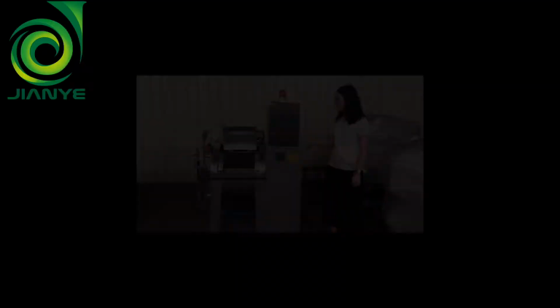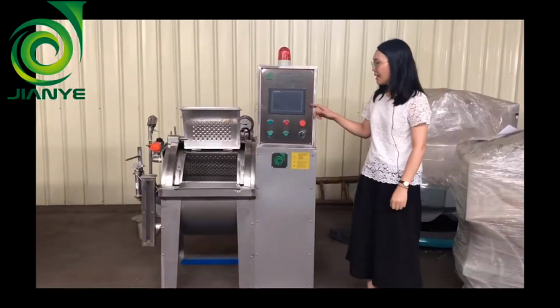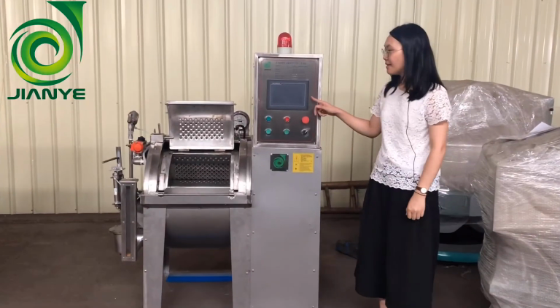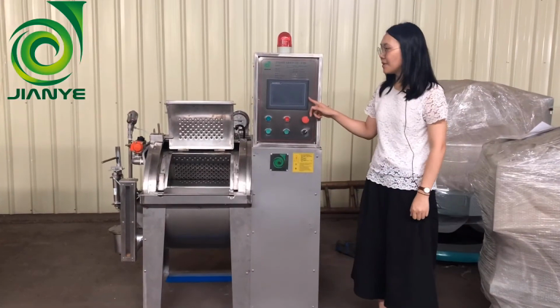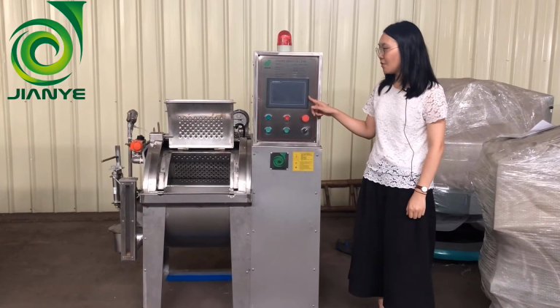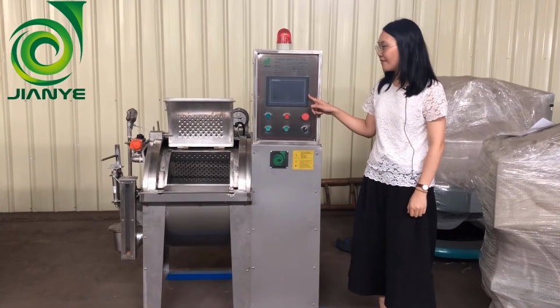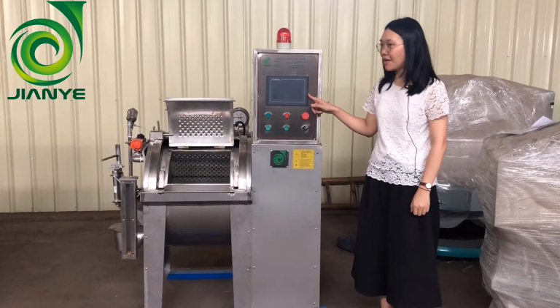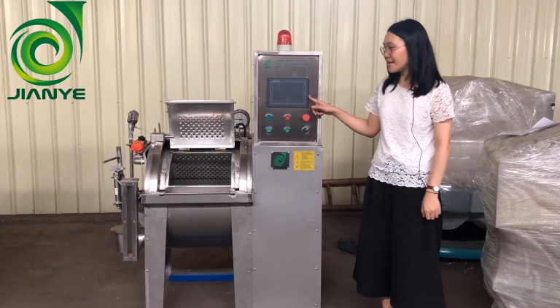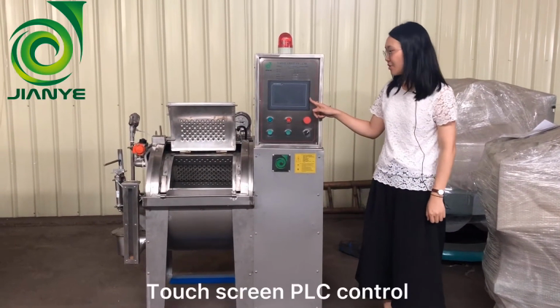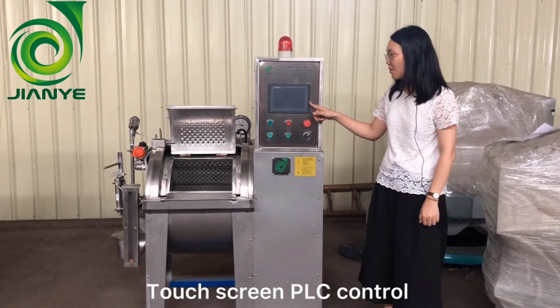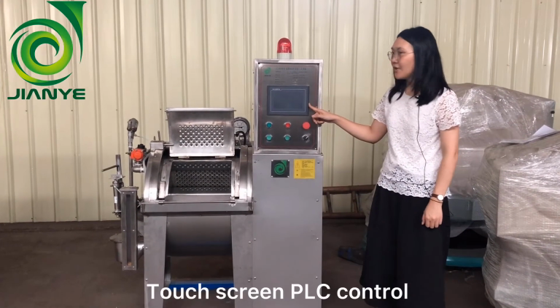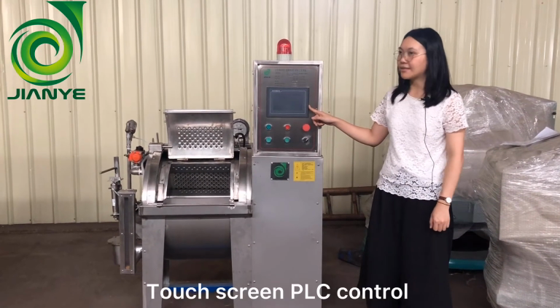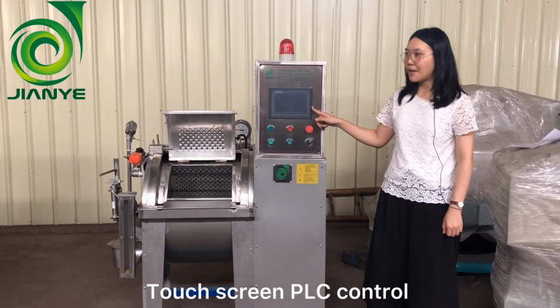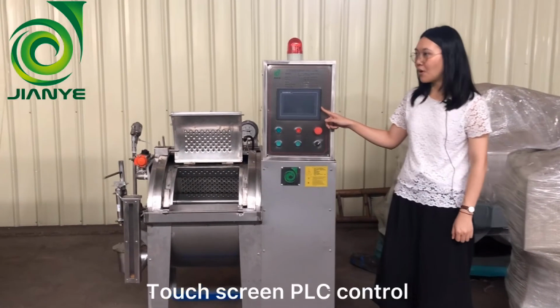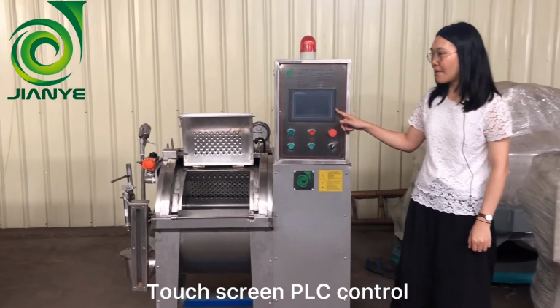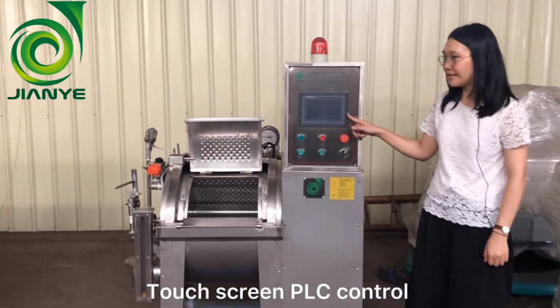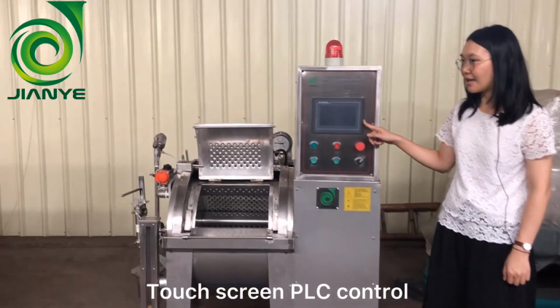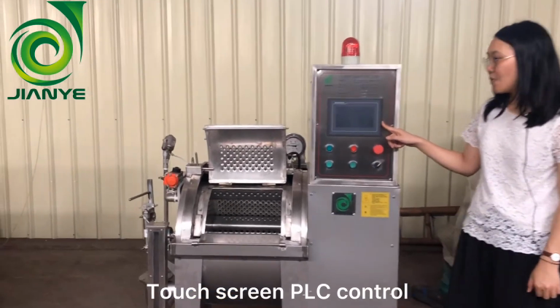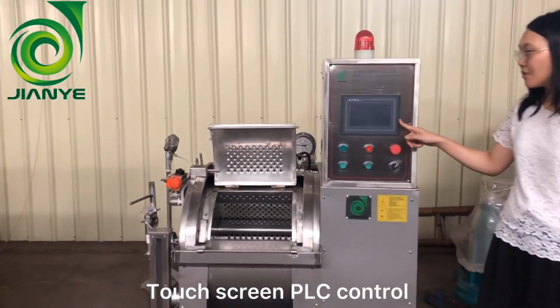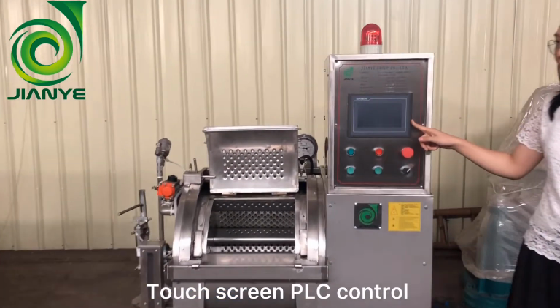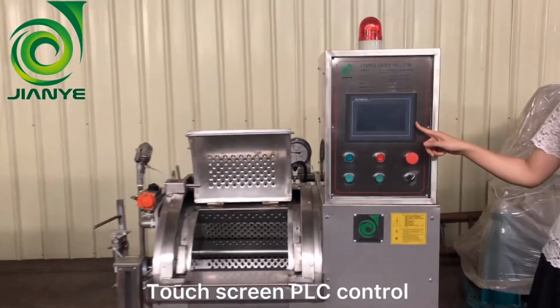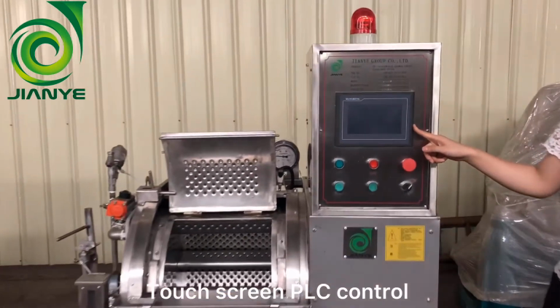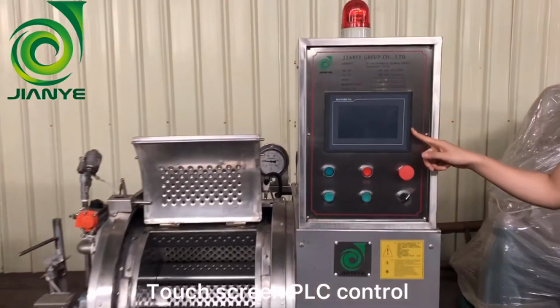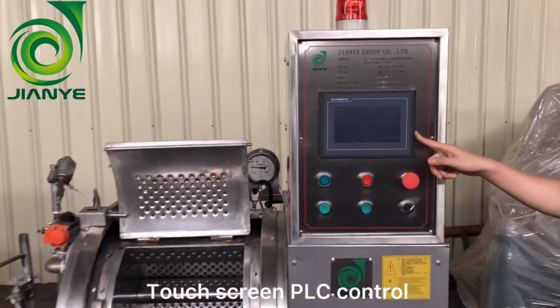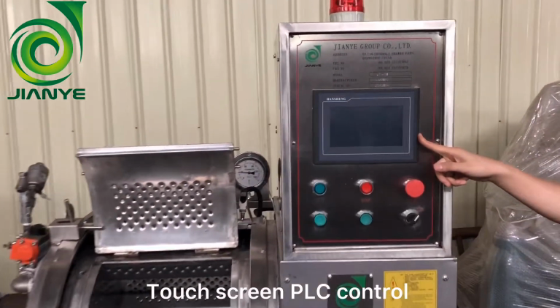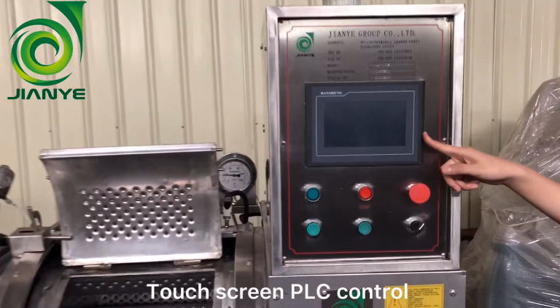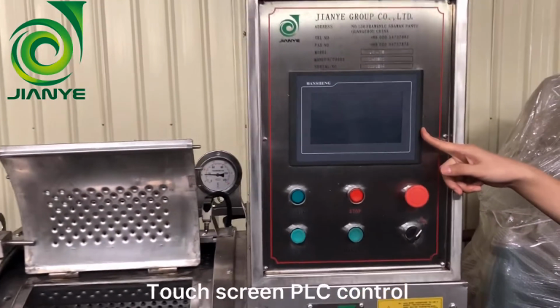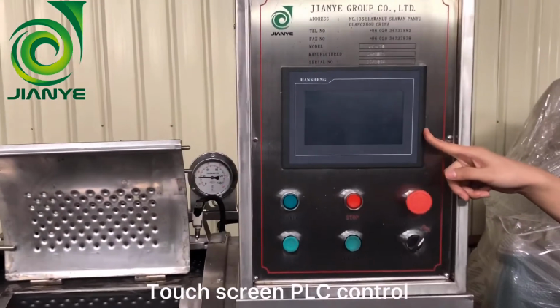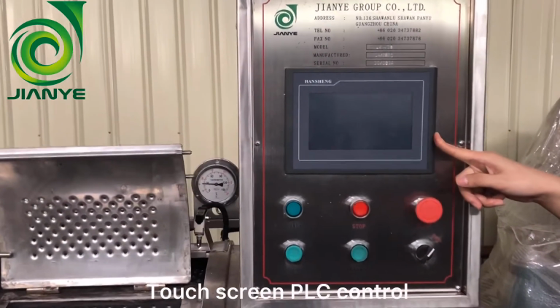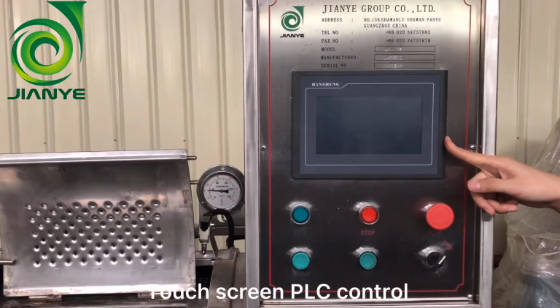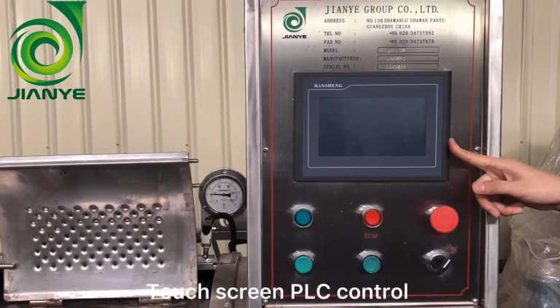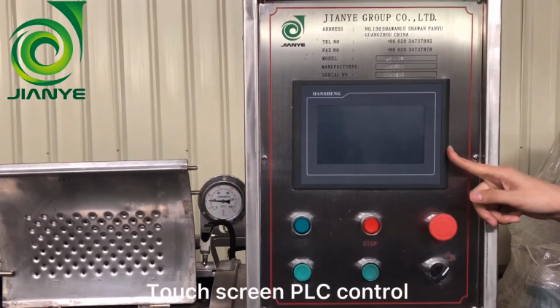This machine has PLC control — you can set many programs inside. When you are doing the processing, just choose one step and it can run on itself.